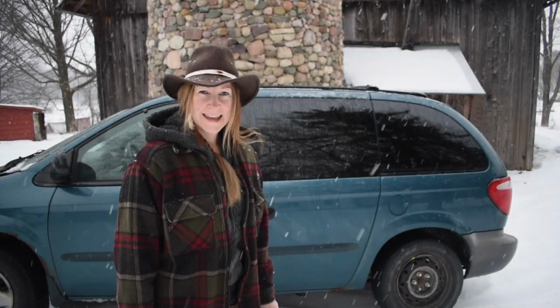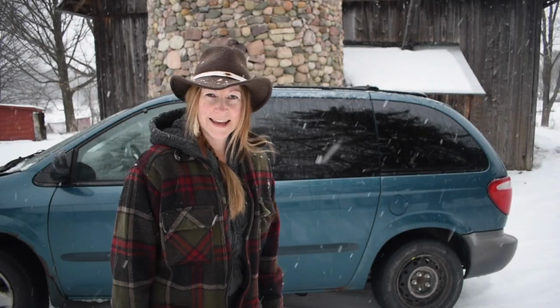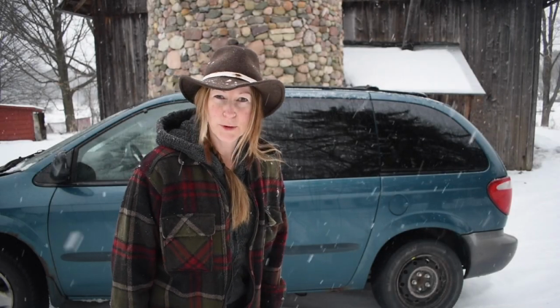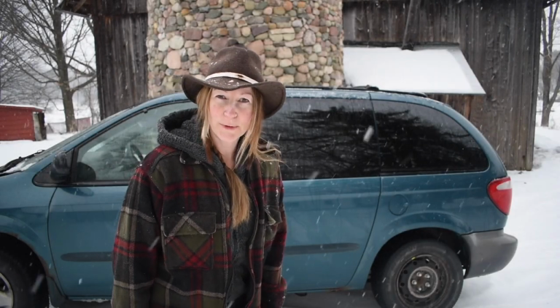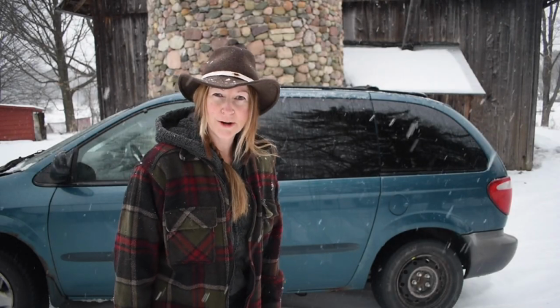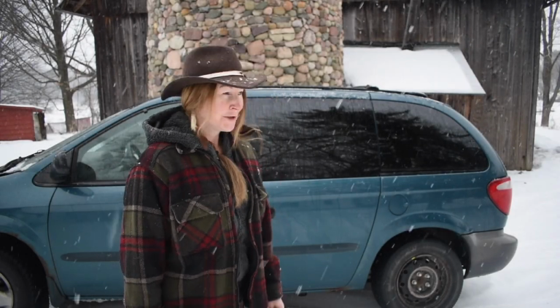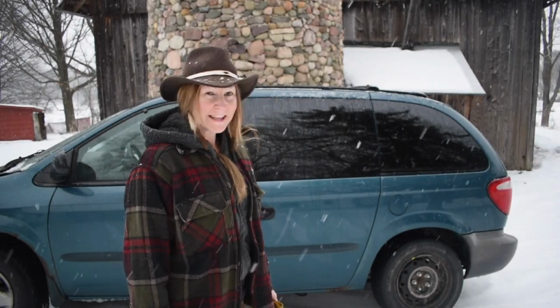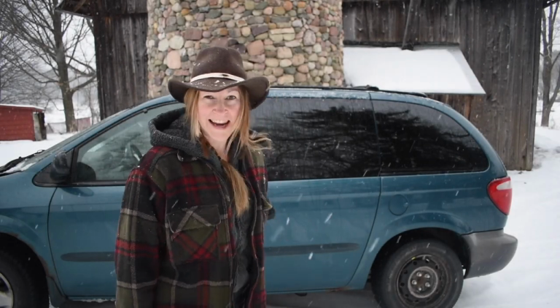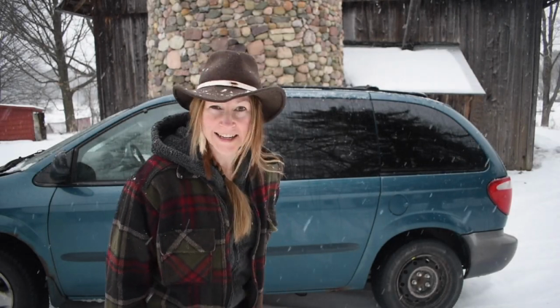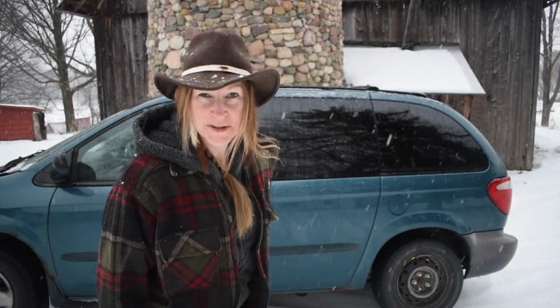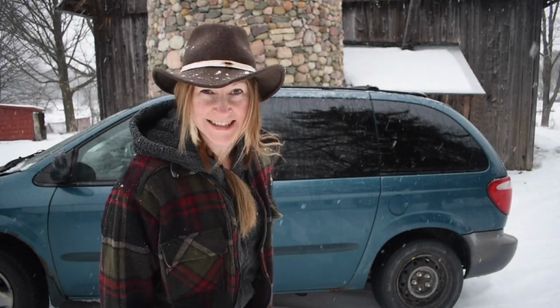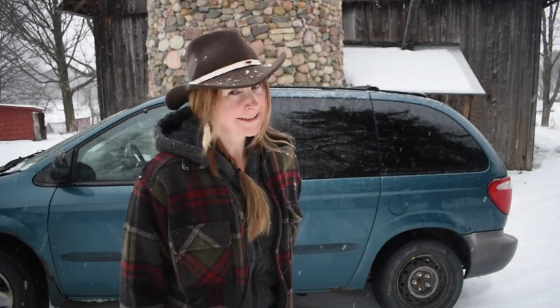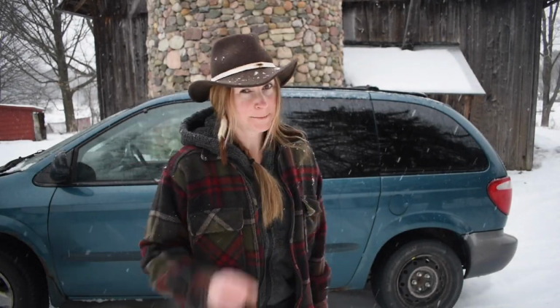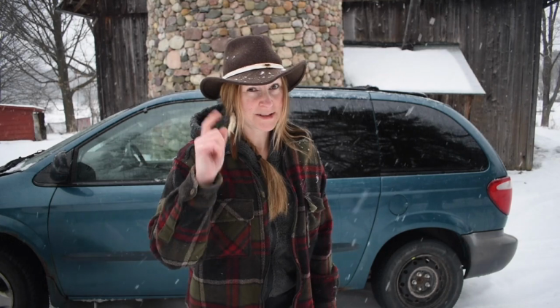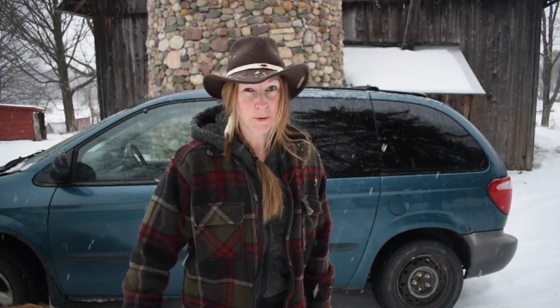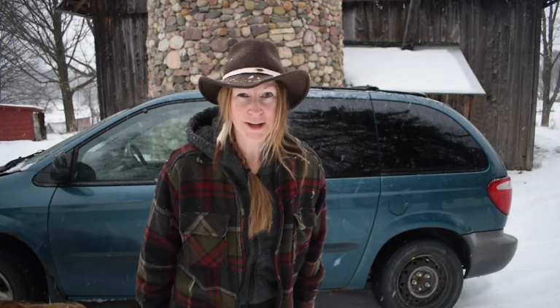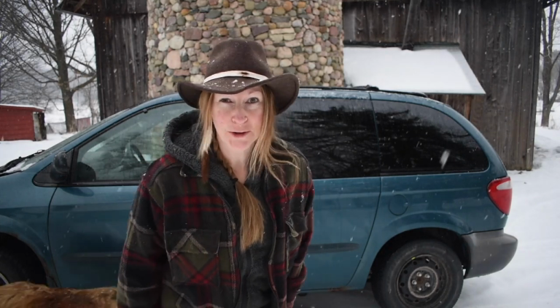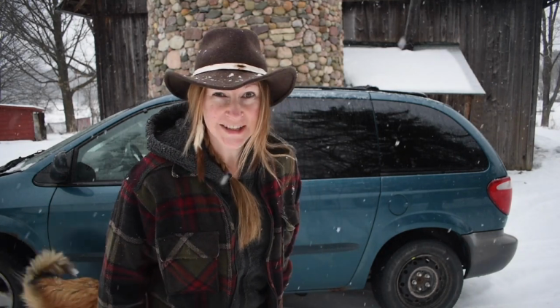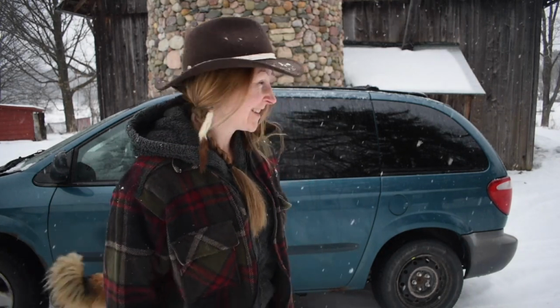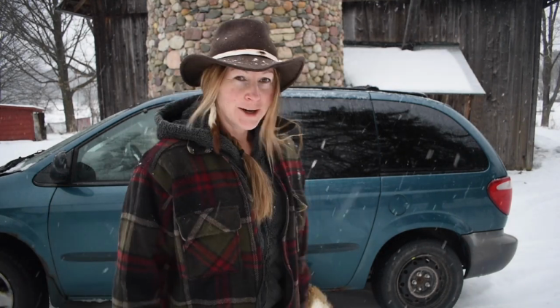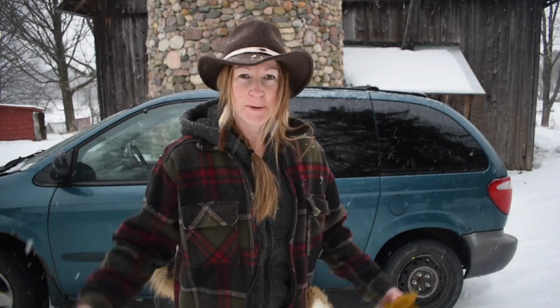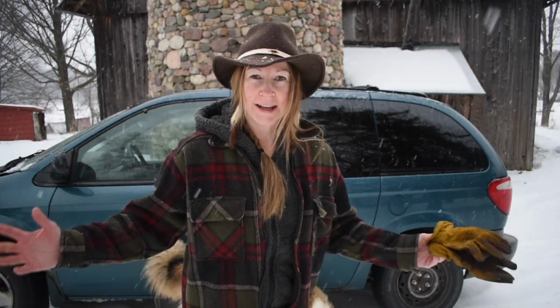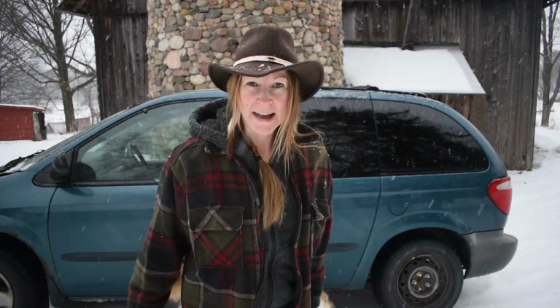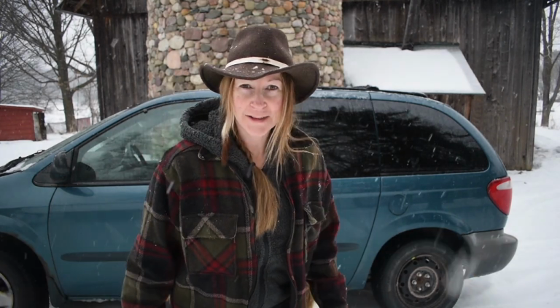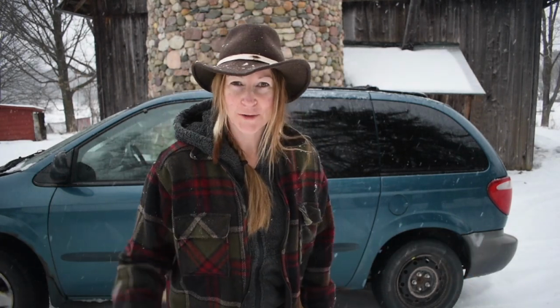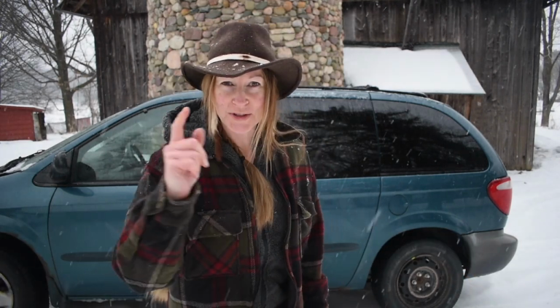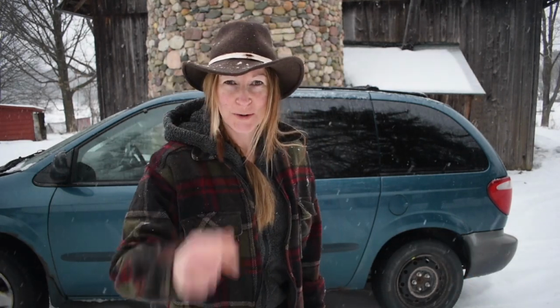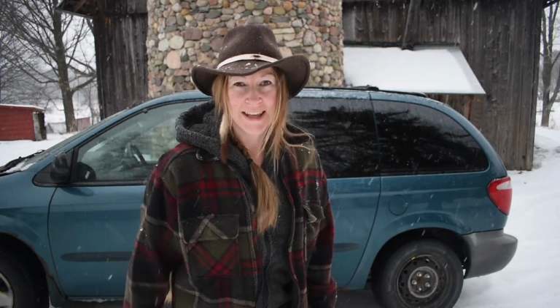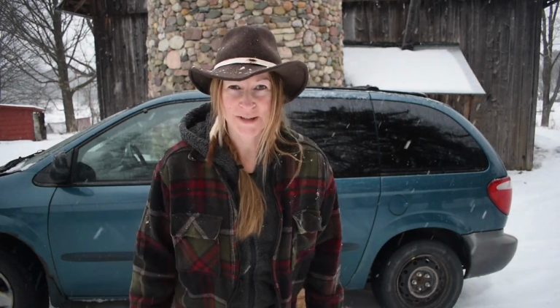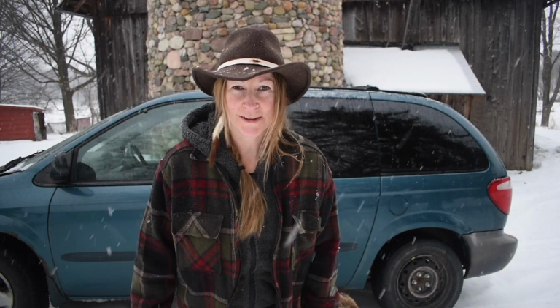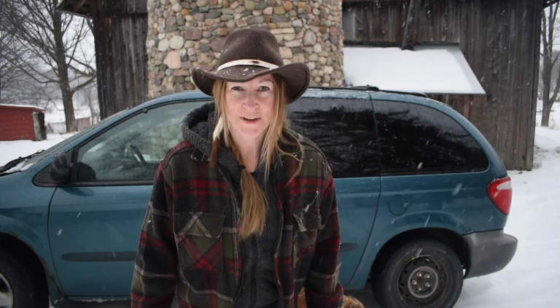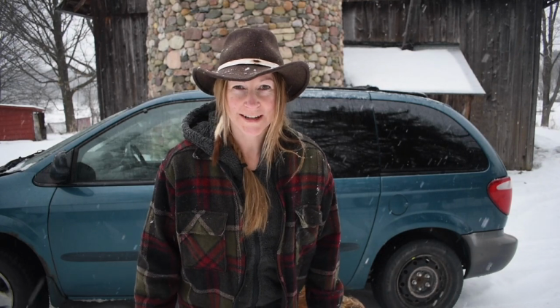Hey guys, Brooke Whipple here. You're entertaining and enthusiastic, sometimes a little quirky girl in the woods, hoping to bring my love of the outdoors to you and put a smile on your face today.